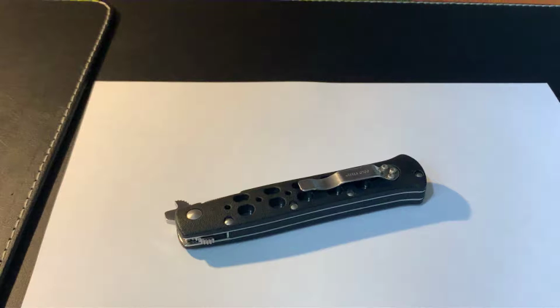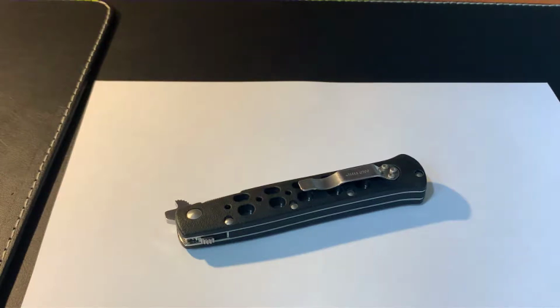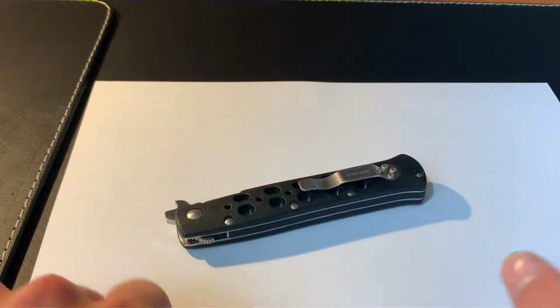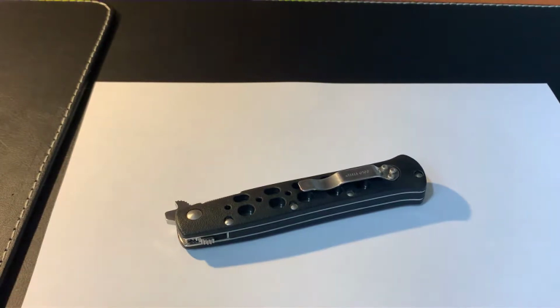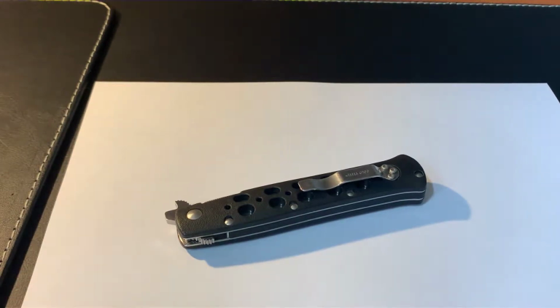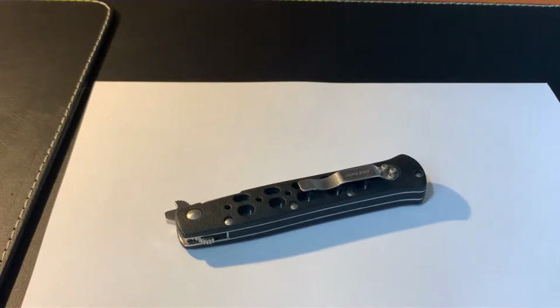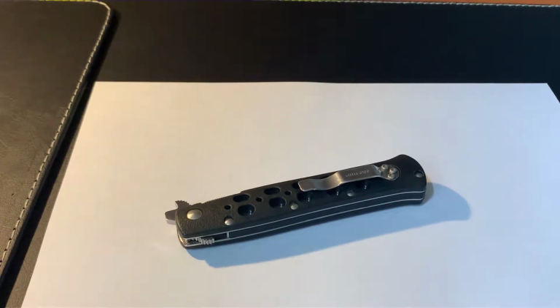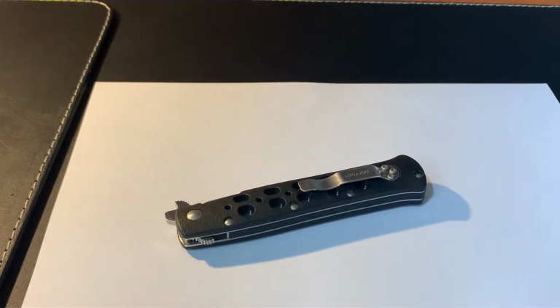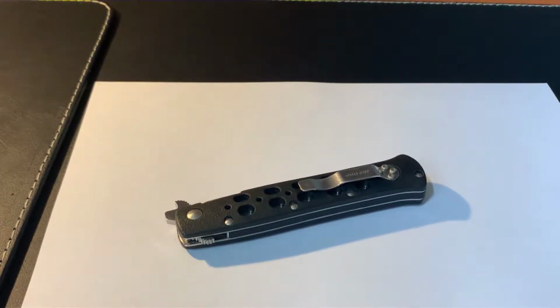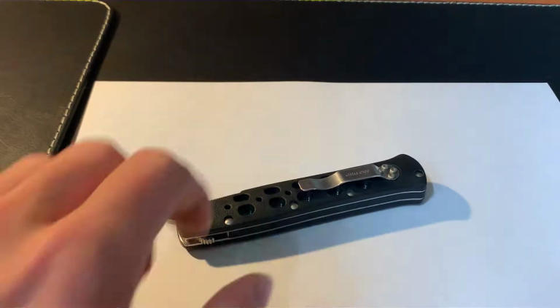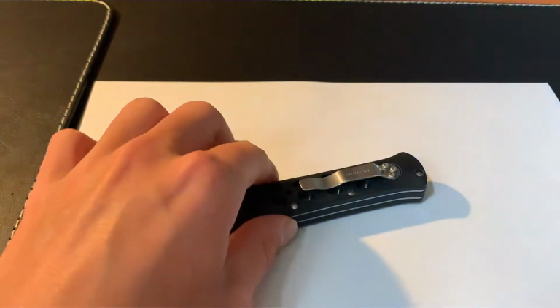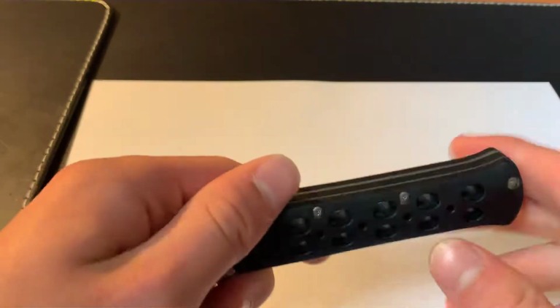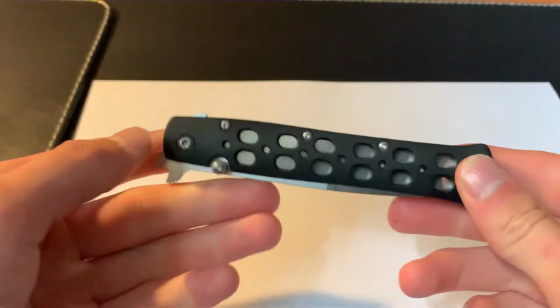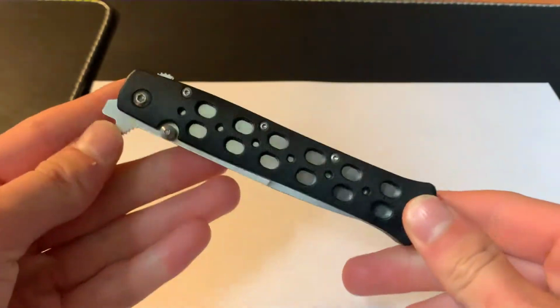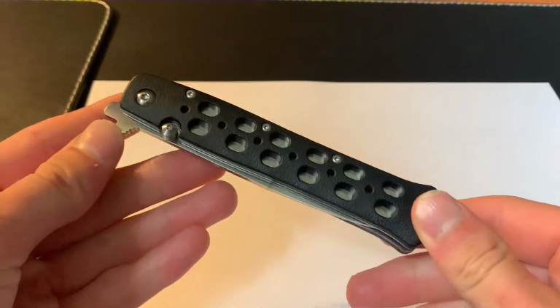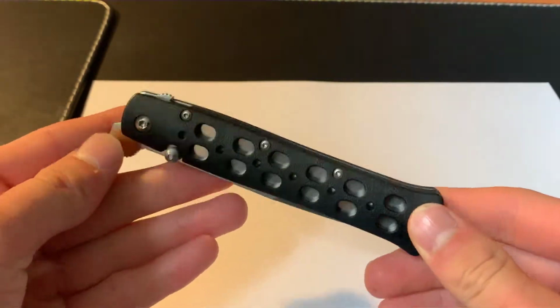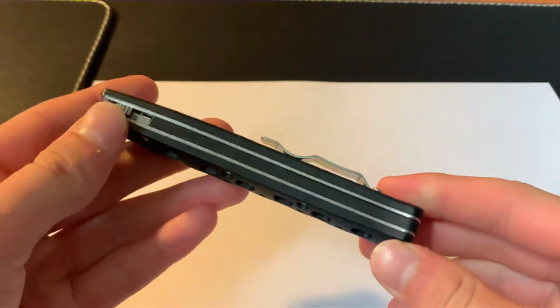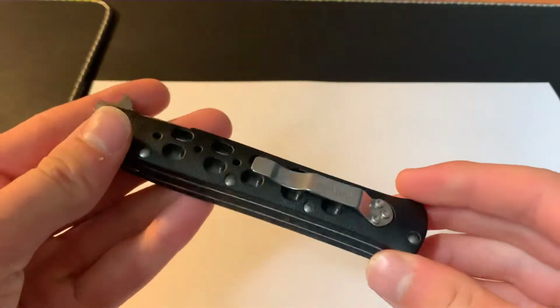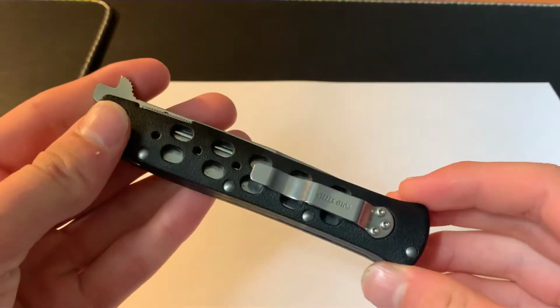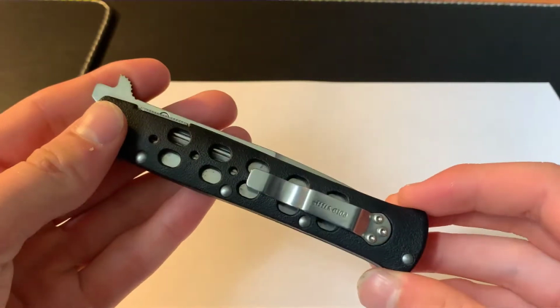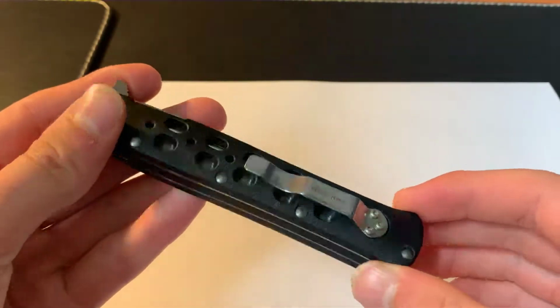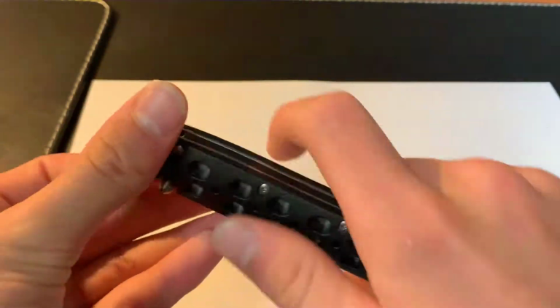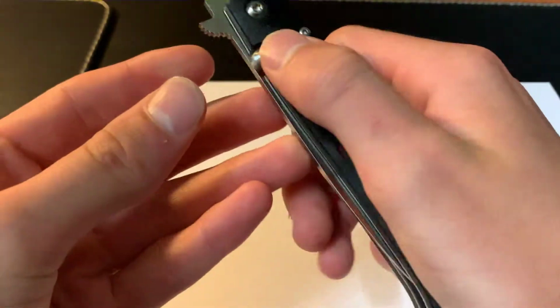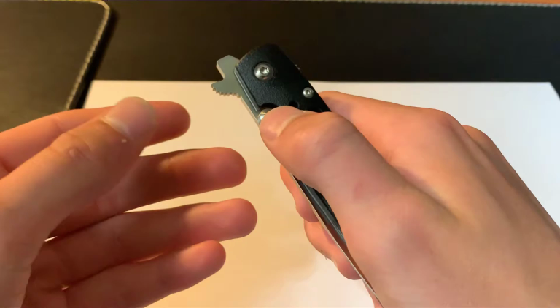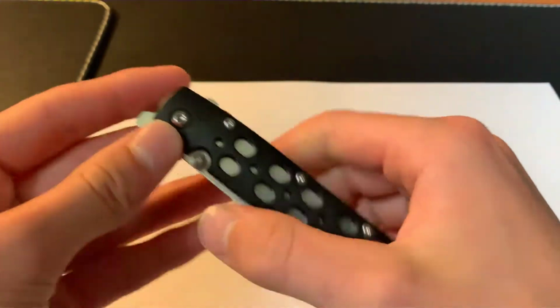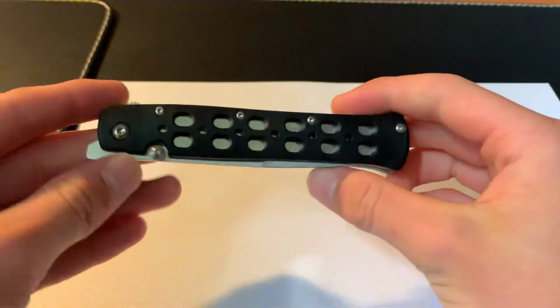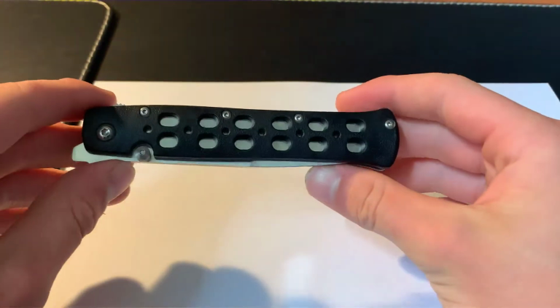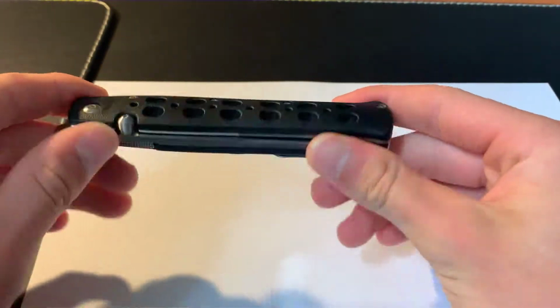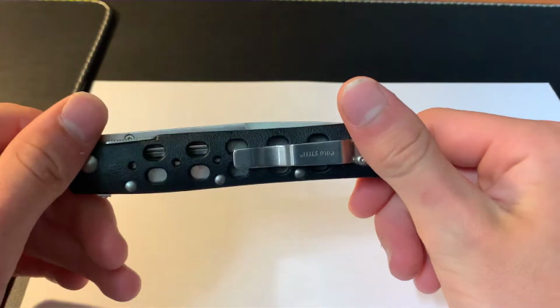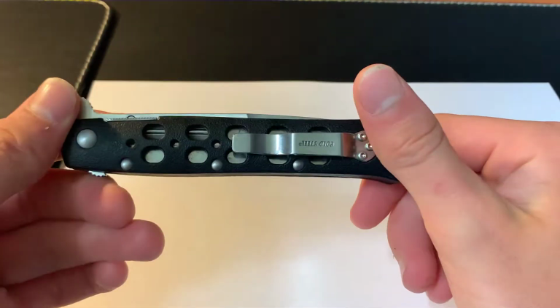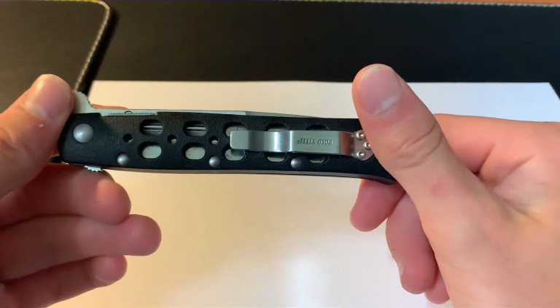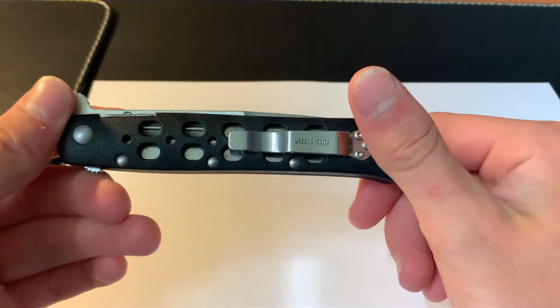Hey guys, welcome back to another knife video. In today's video we're going to be reviewing the Cold Steel Tac Light 4 inch. To start off, let's give you some specs of this knife.